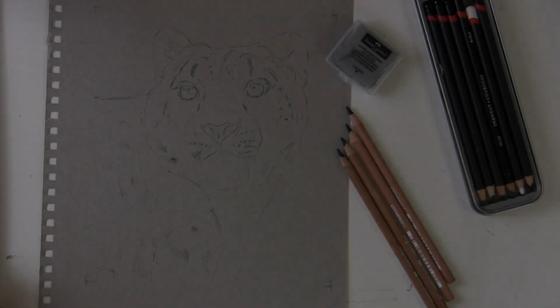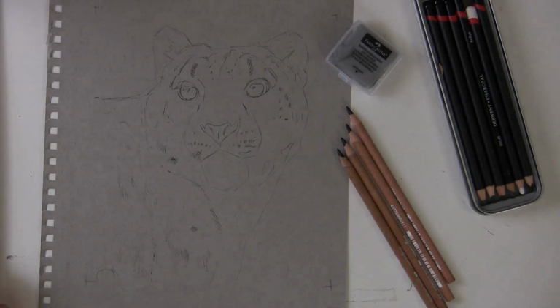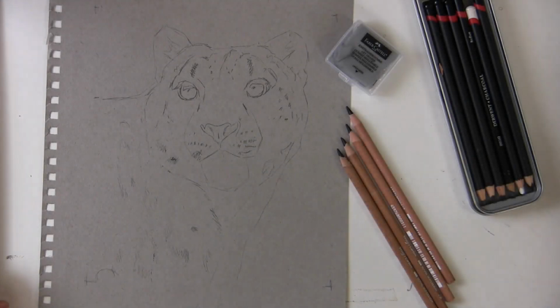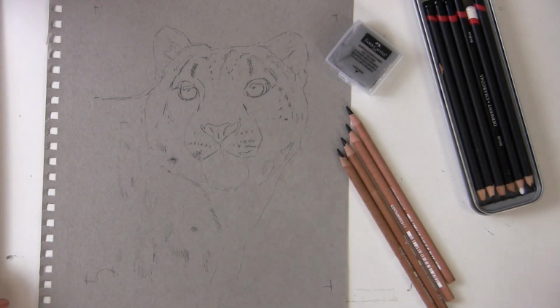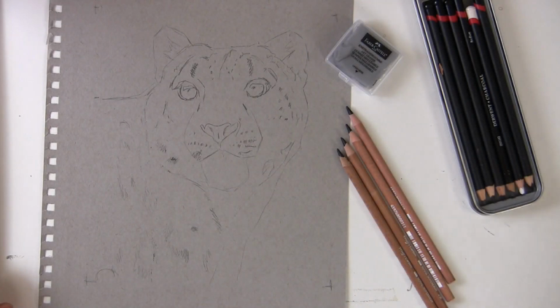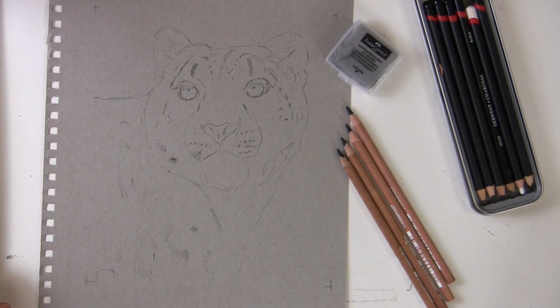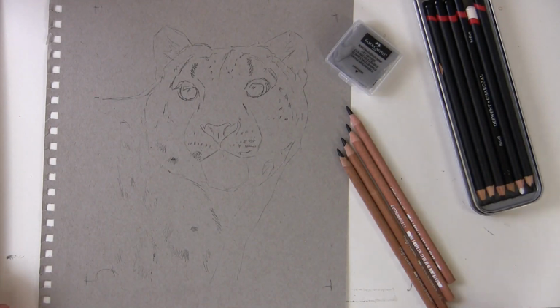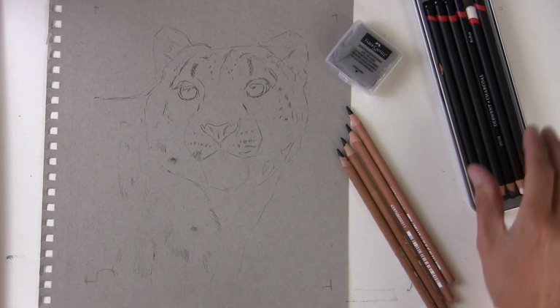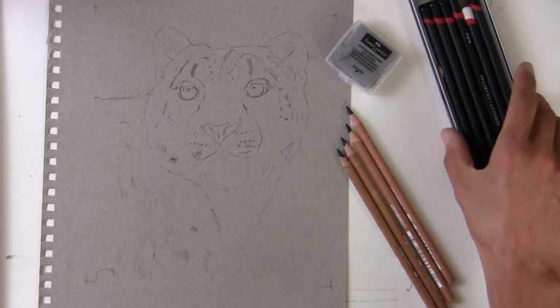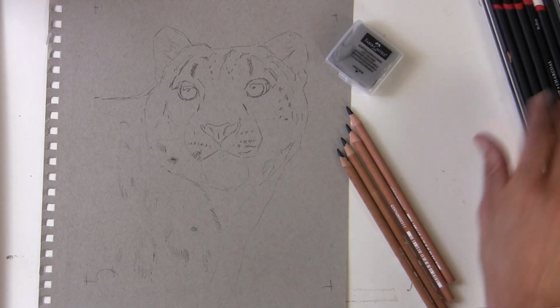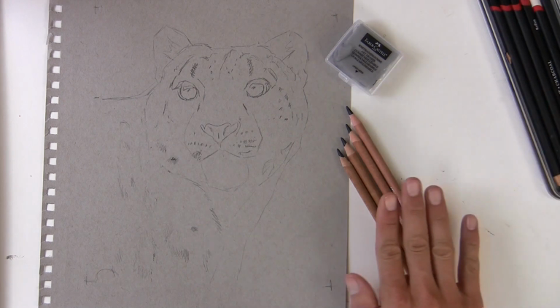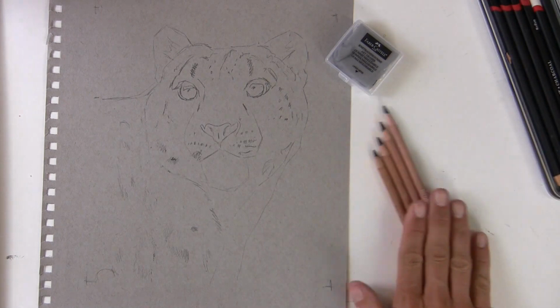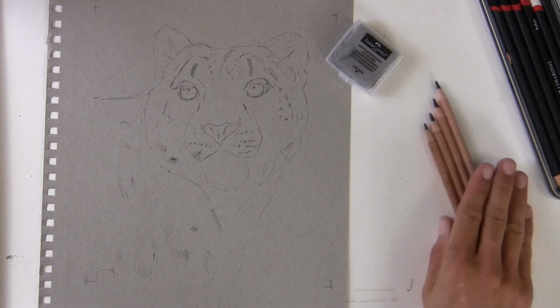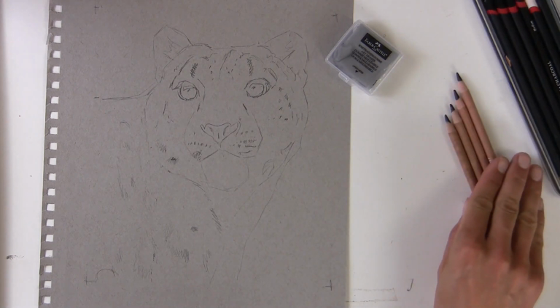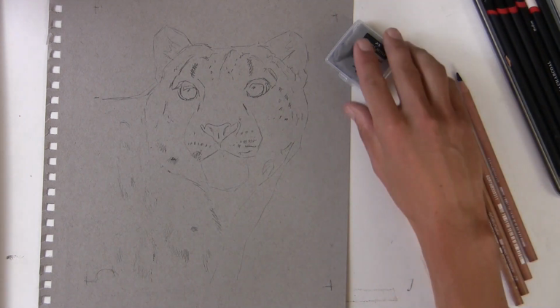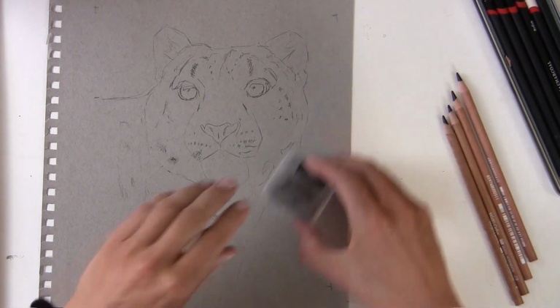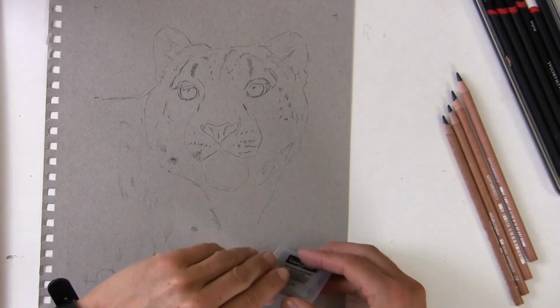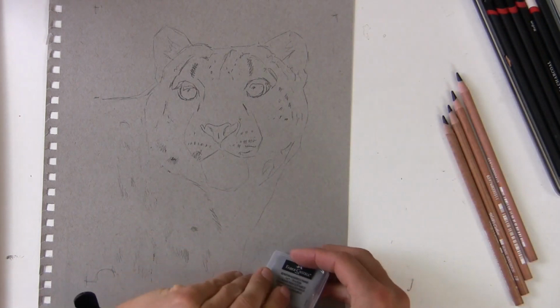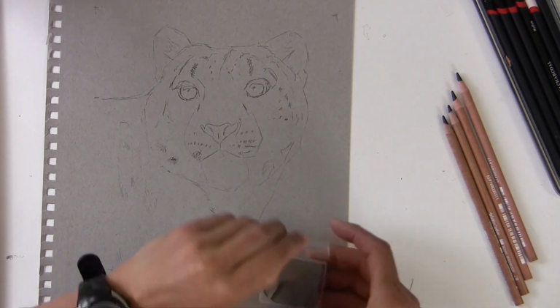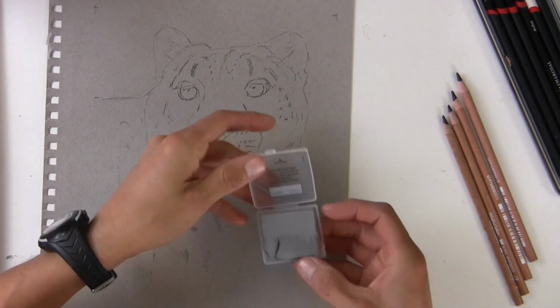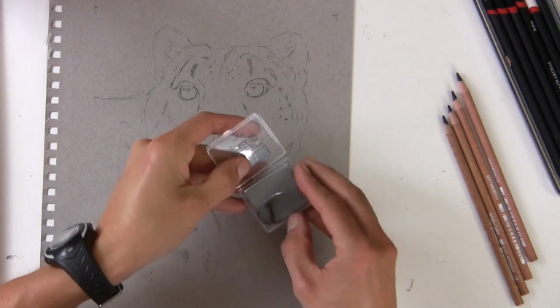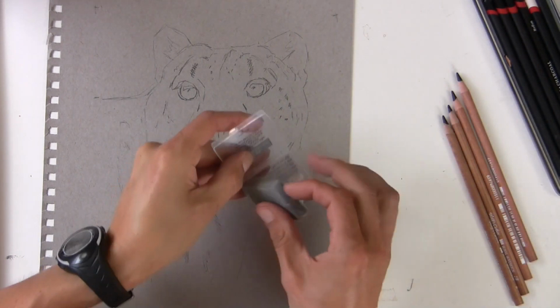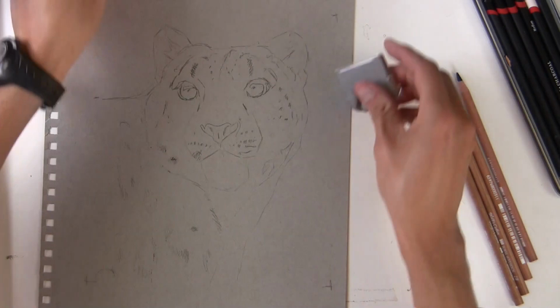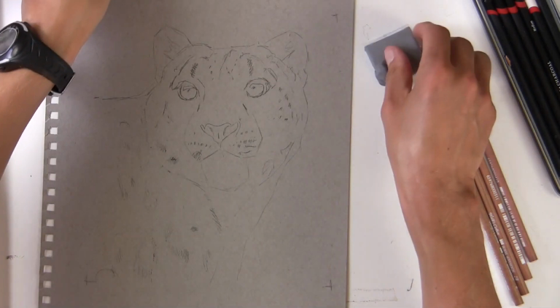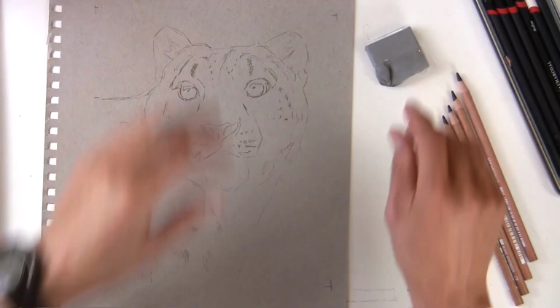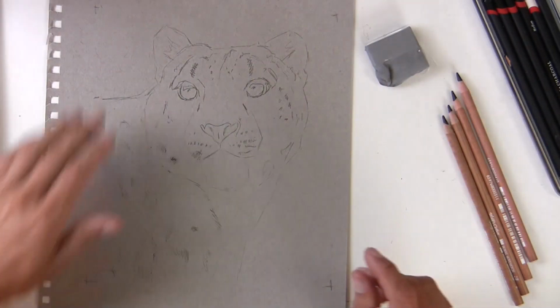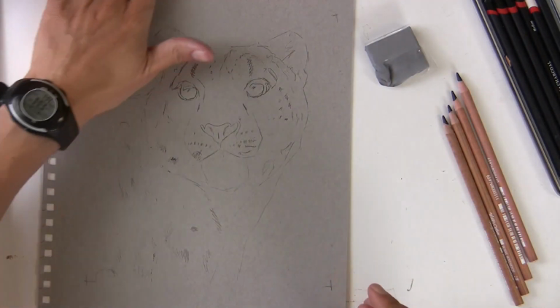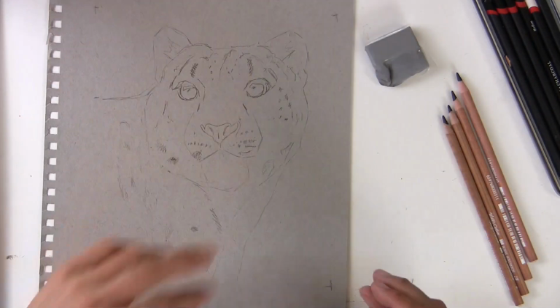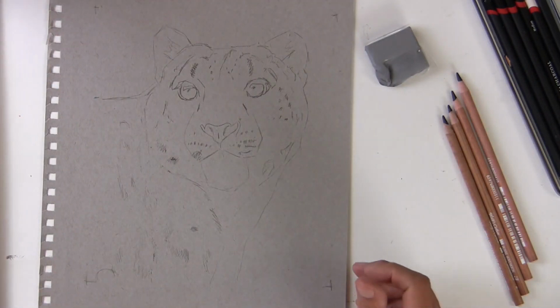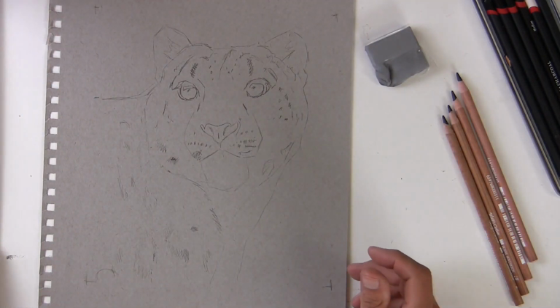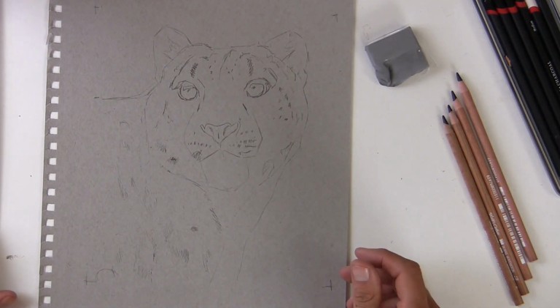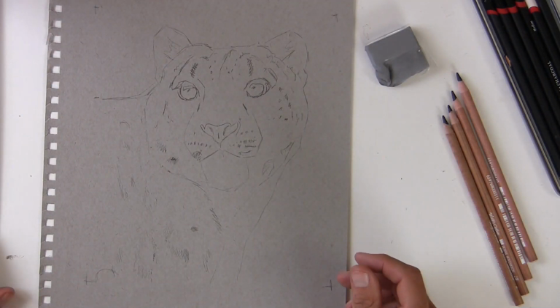For this demonstration I'm using Strathmore toned grey paper, charcoal pencils, some carbon pencils, a kneaded eraser or putty rubber — and that's it. So it's really basic.